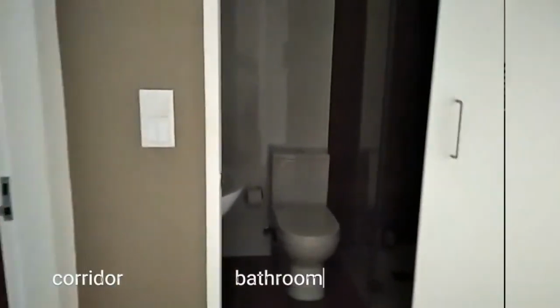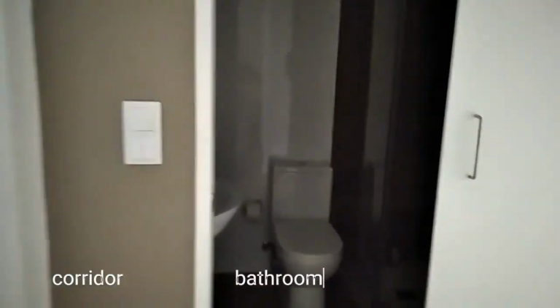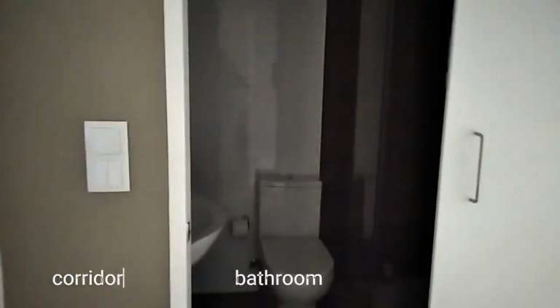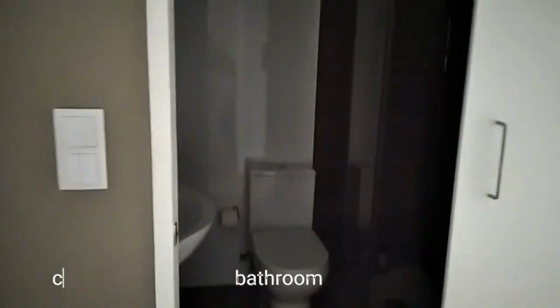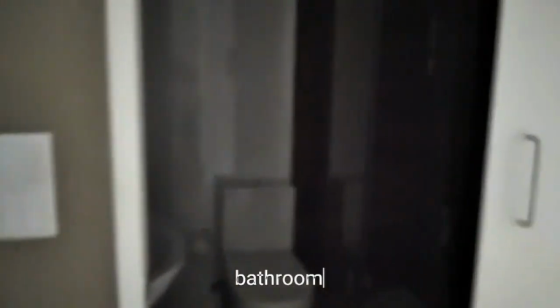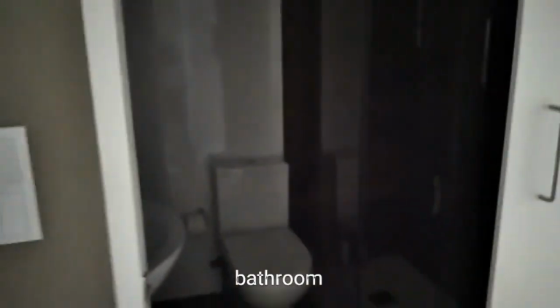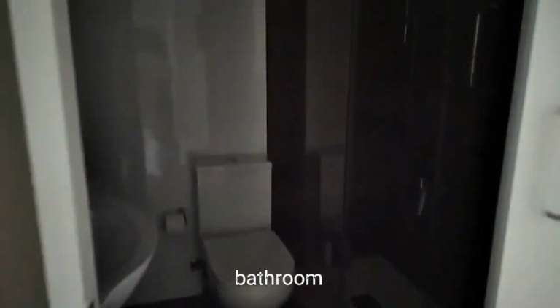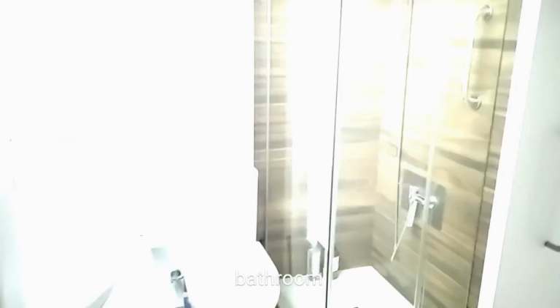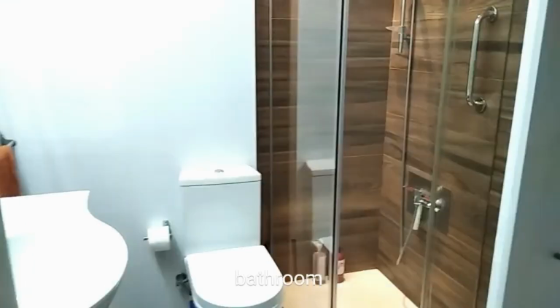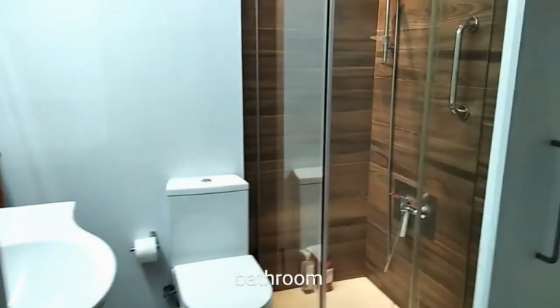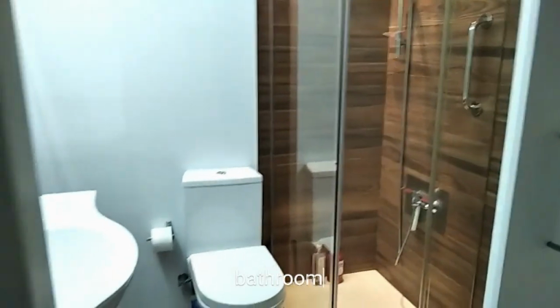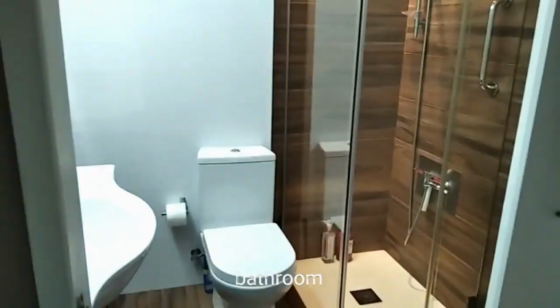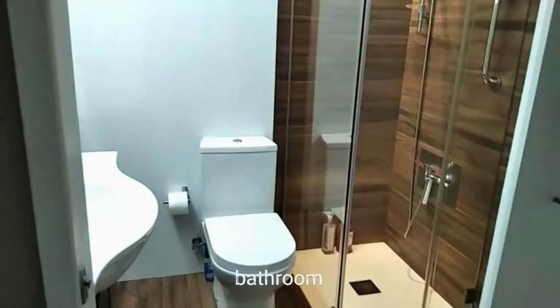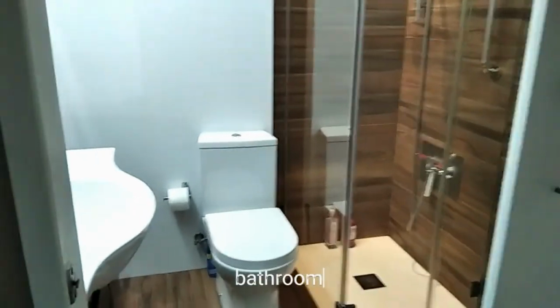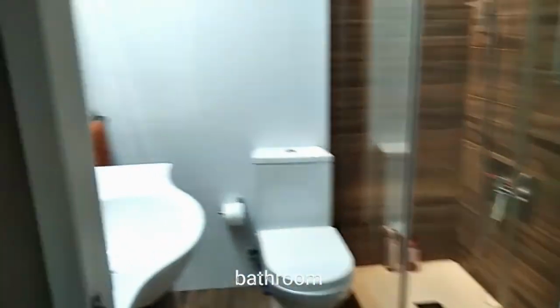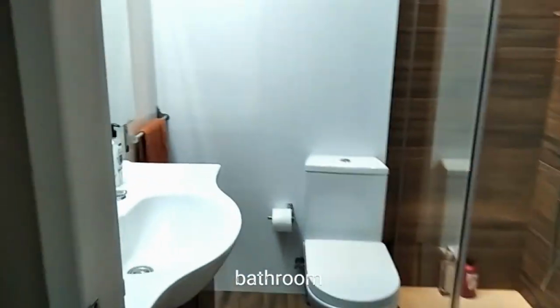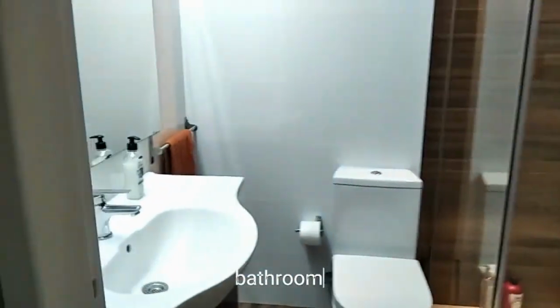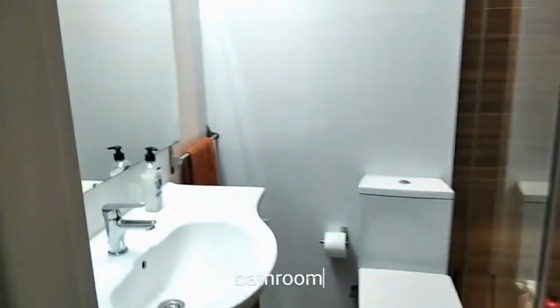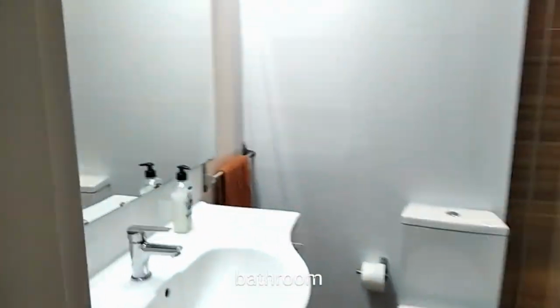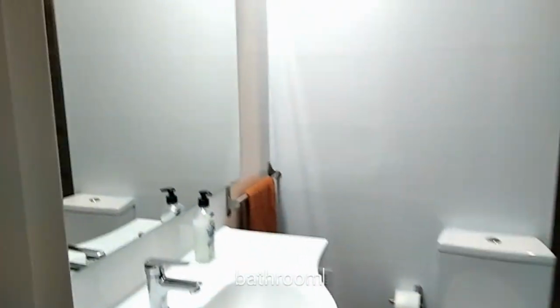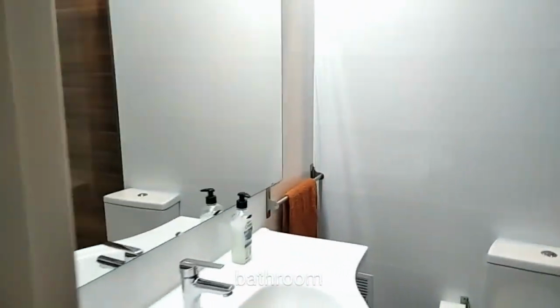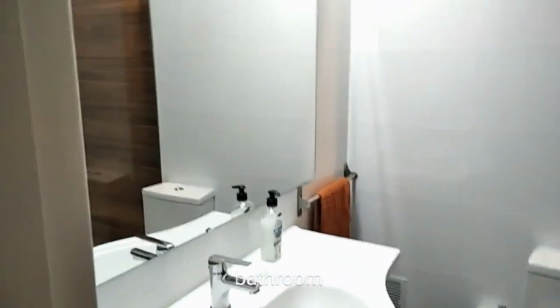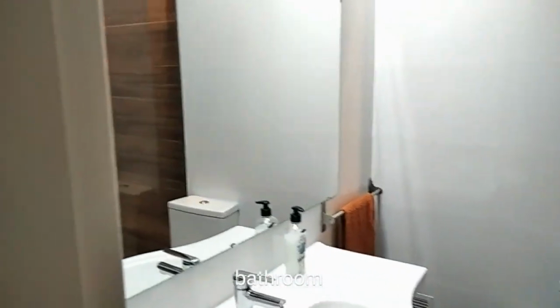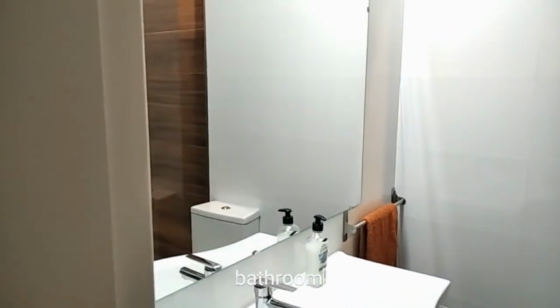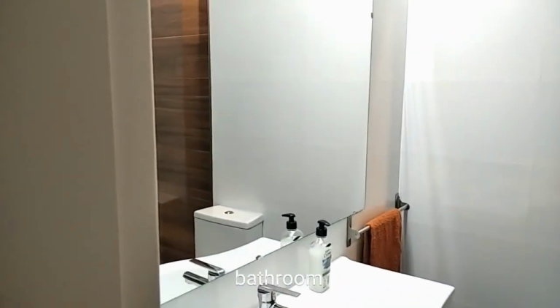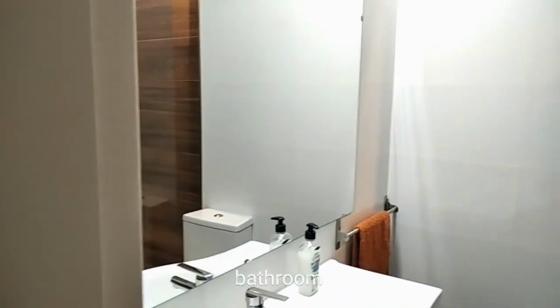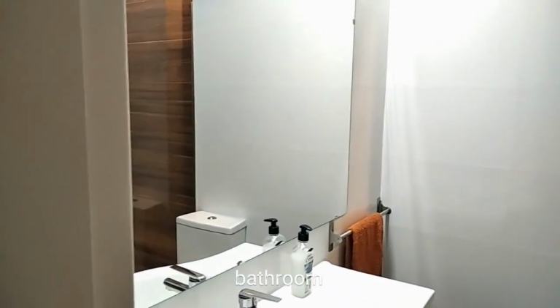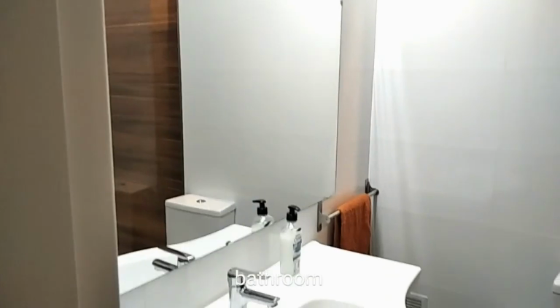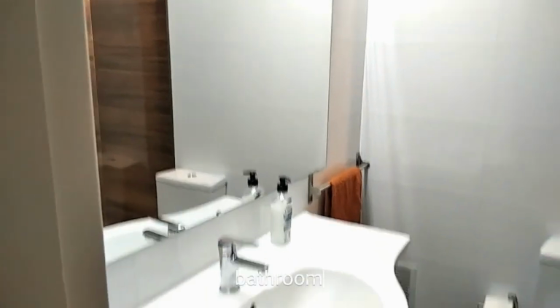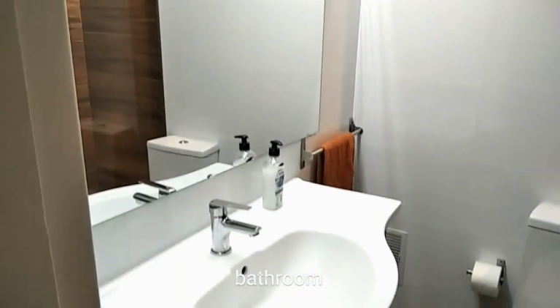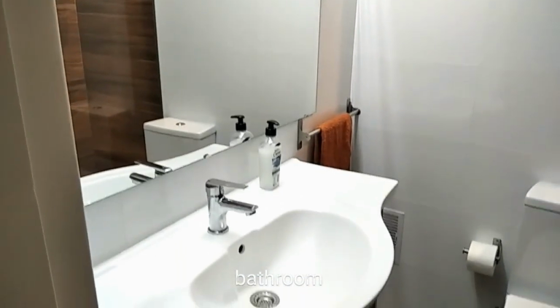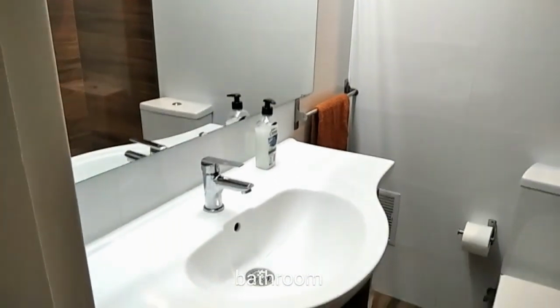Here we have one of the bathrooms, which has a shower, a toilet, a sink, and also a nice mirror as you can see.